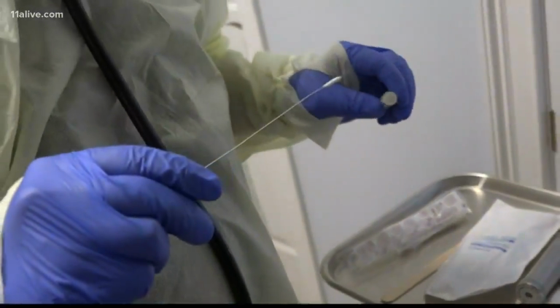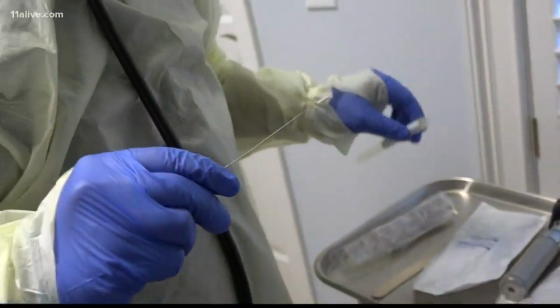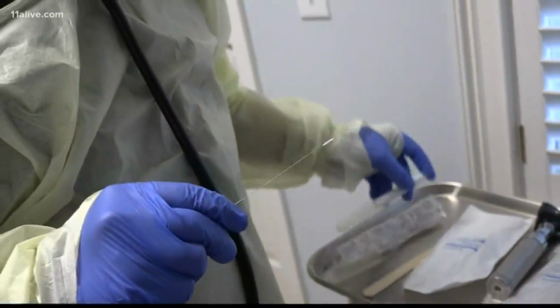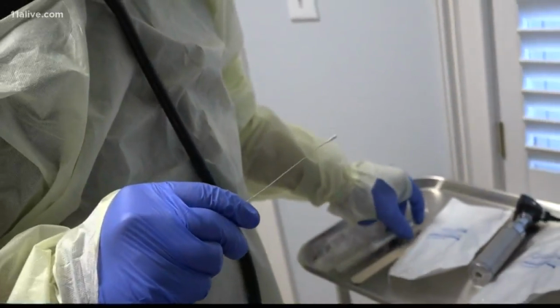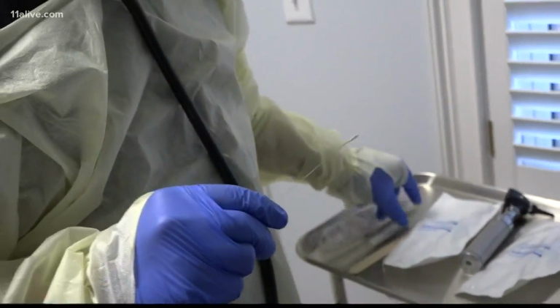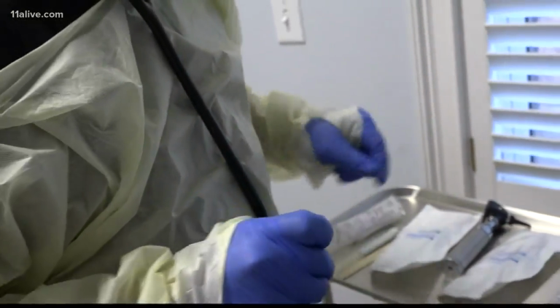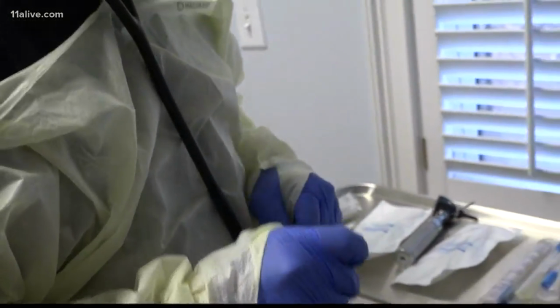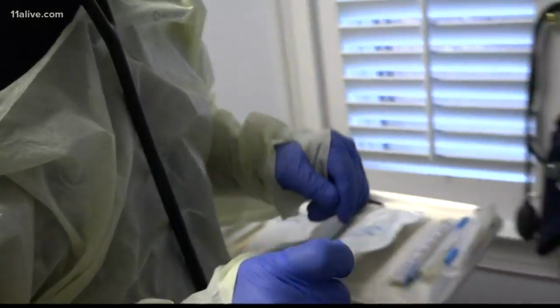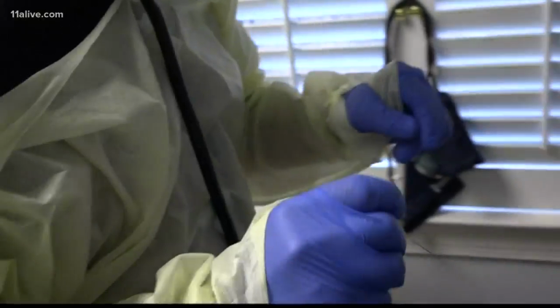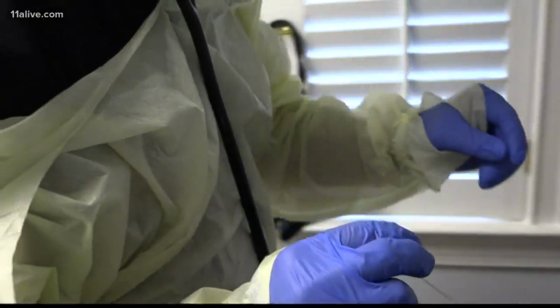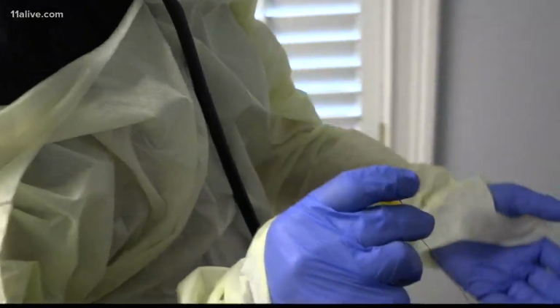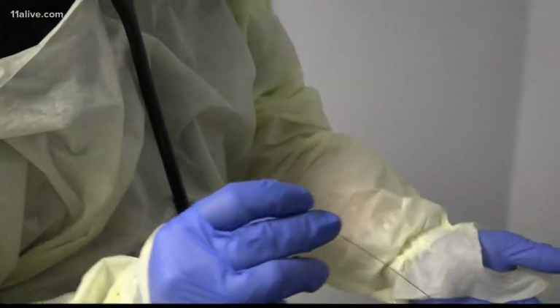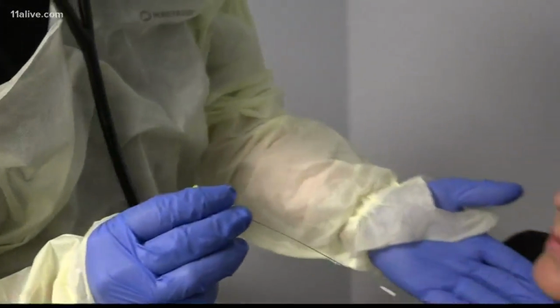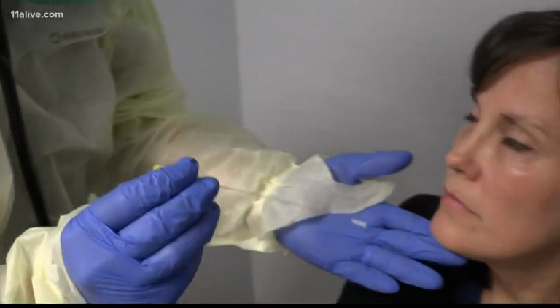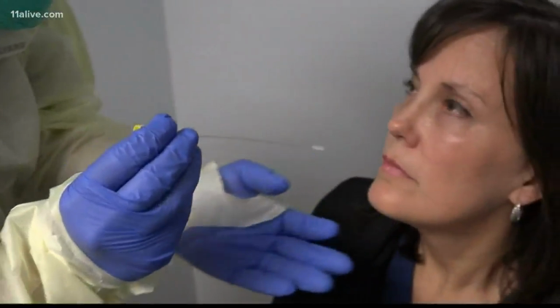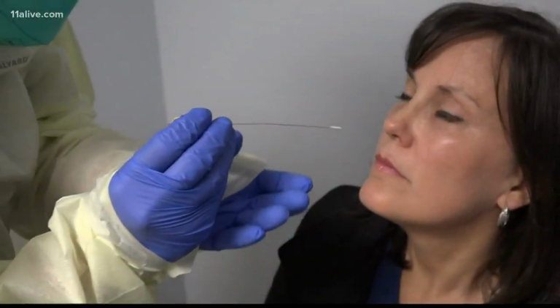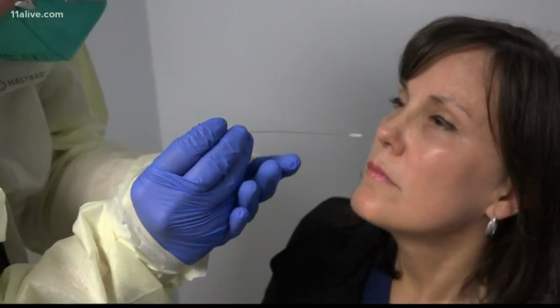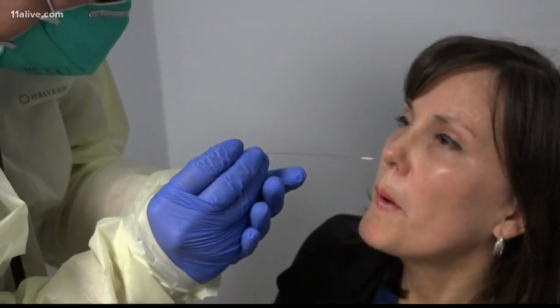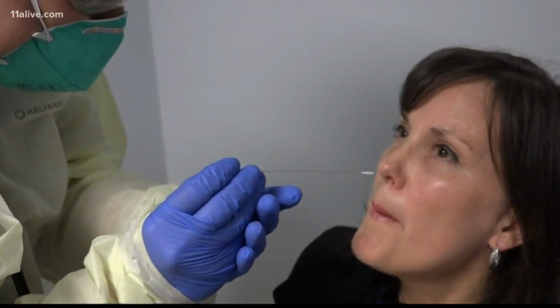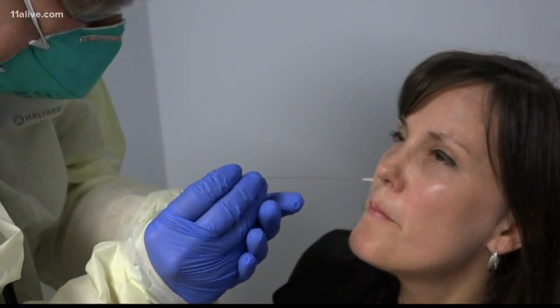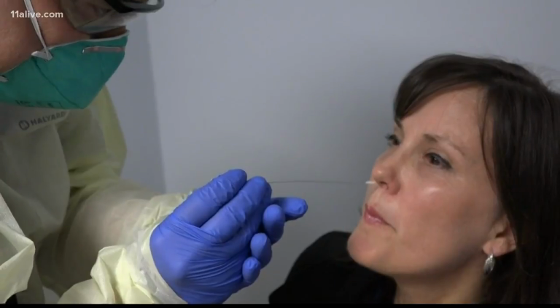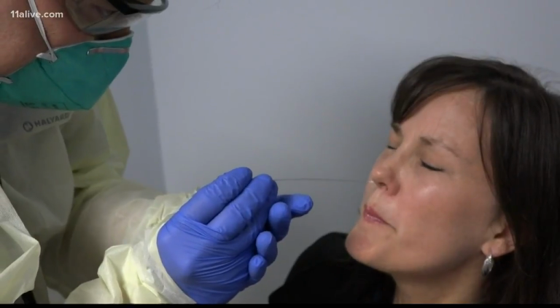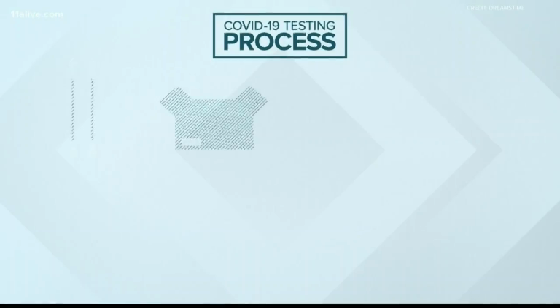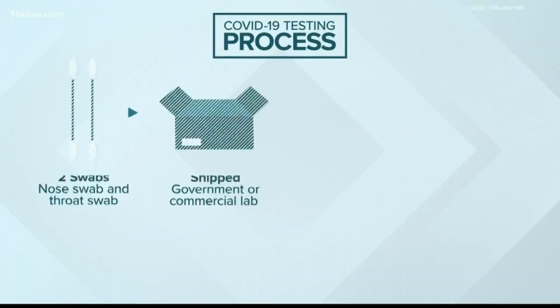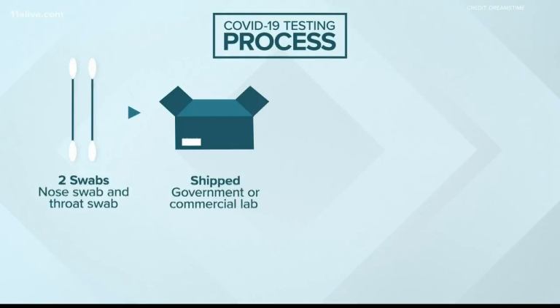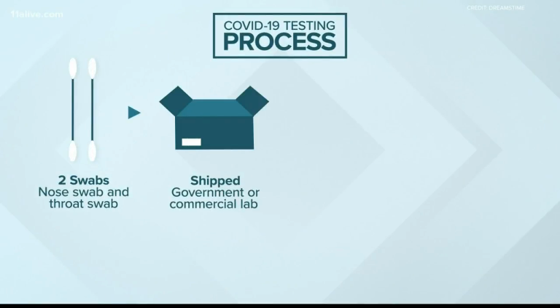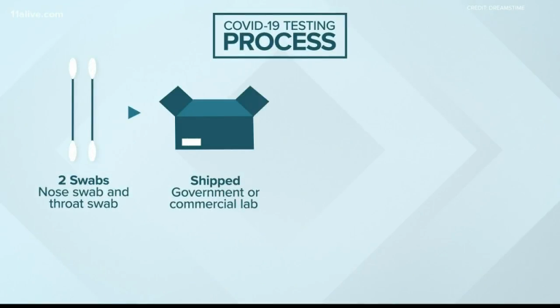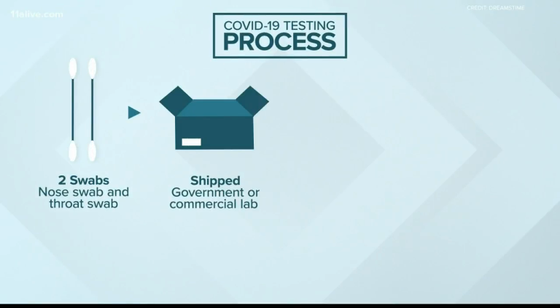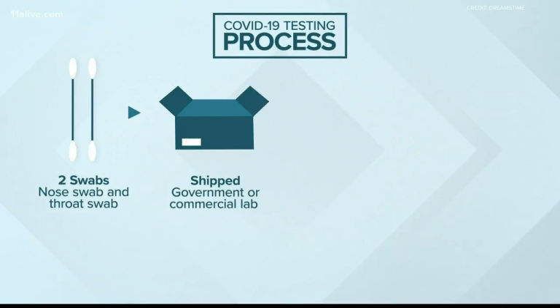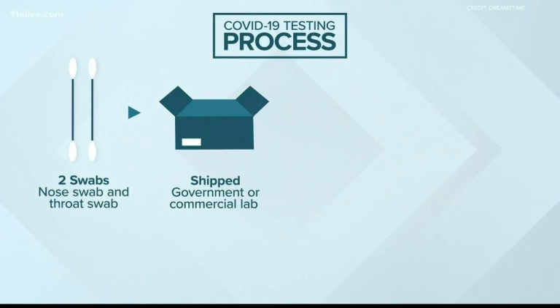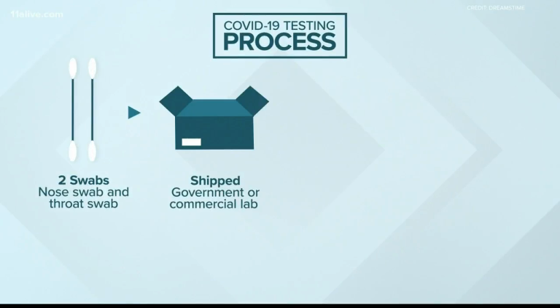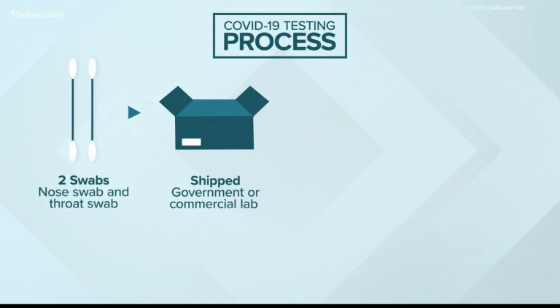Any doctor can use standard swabs that most of their offices already have. Here's the process: they take two swabs of each patient — one of the nose, one of the back of the throat. "And I'm going to have you tilt your head up just a little bit."